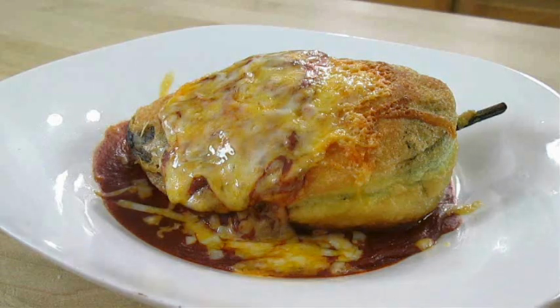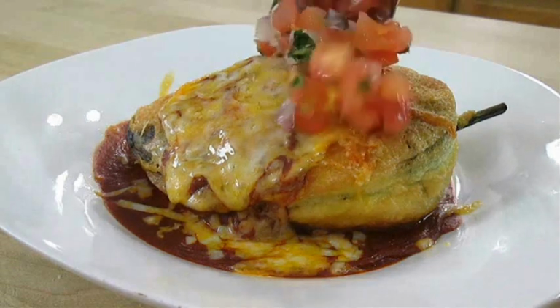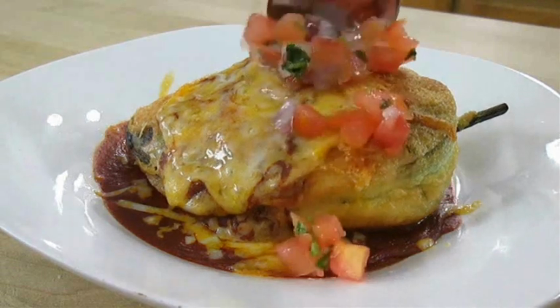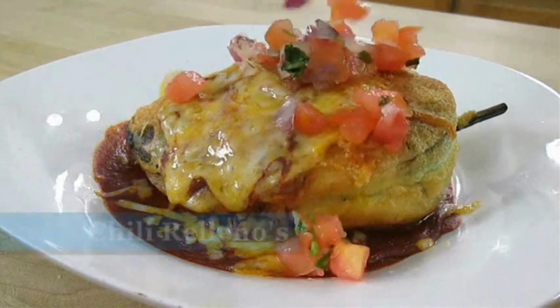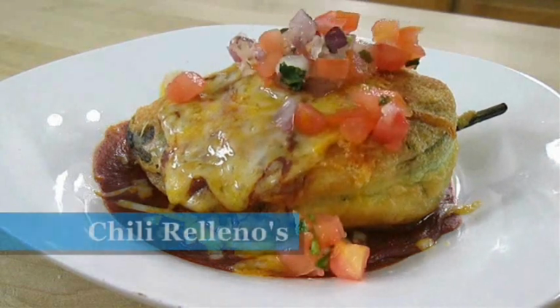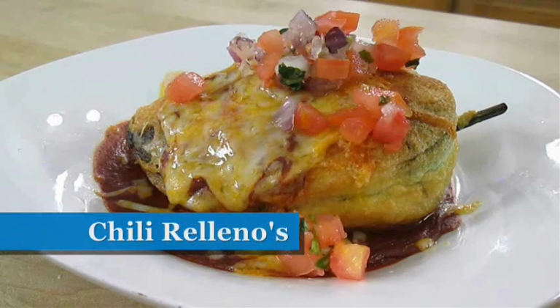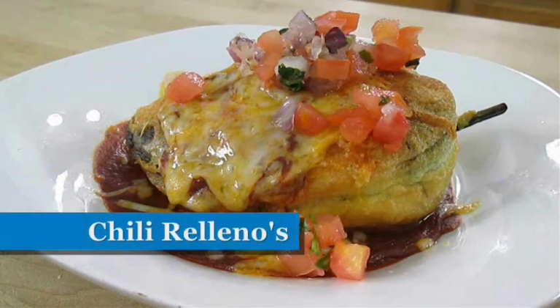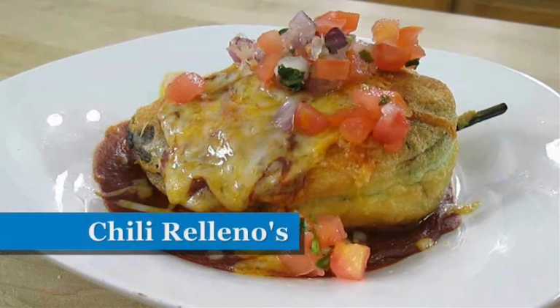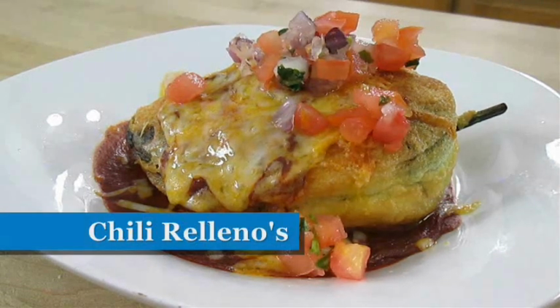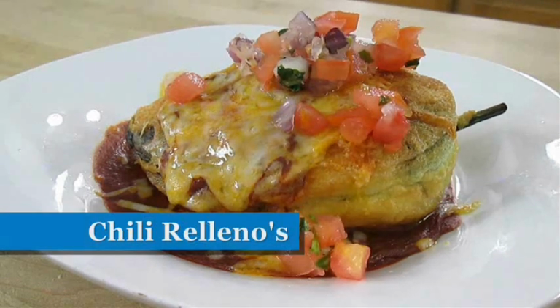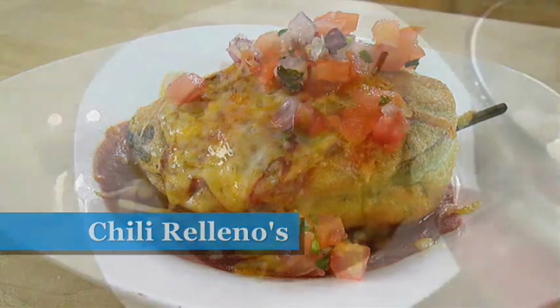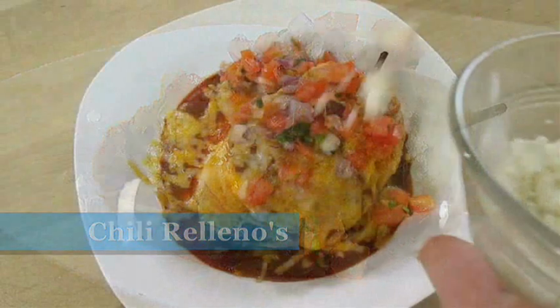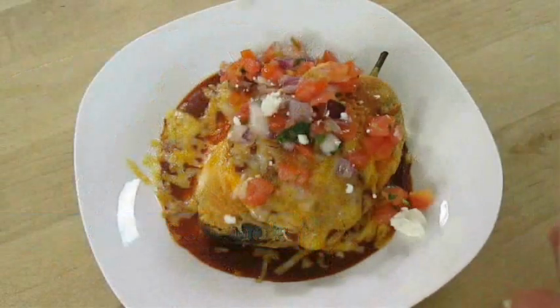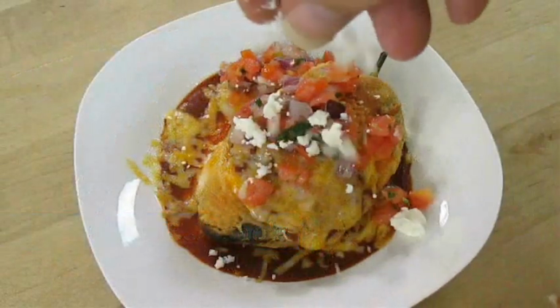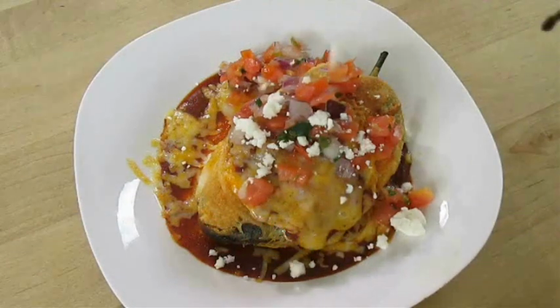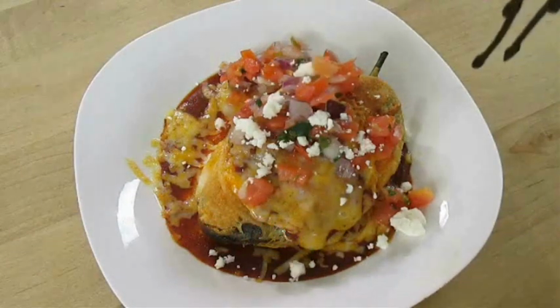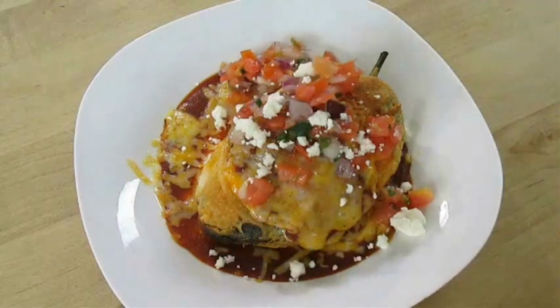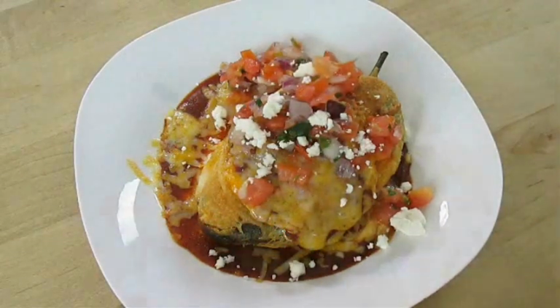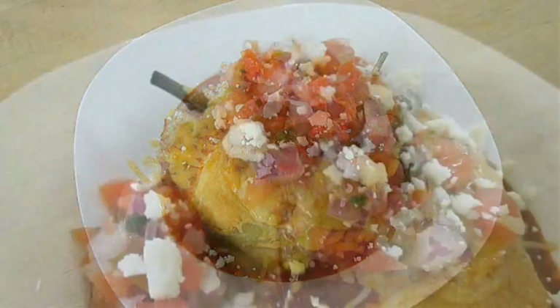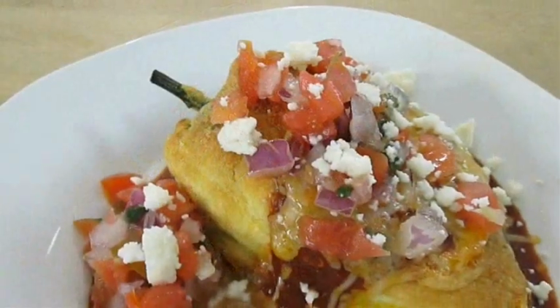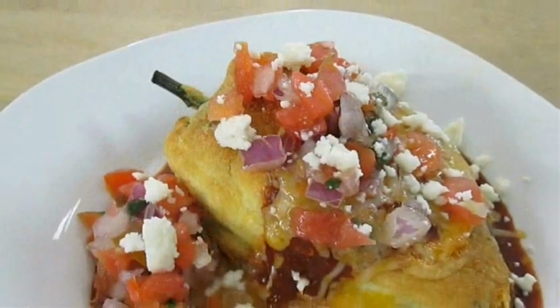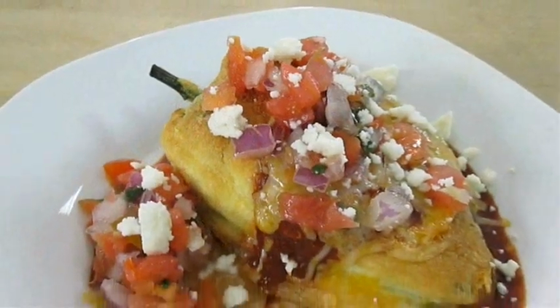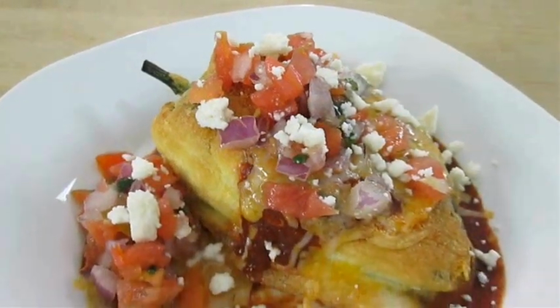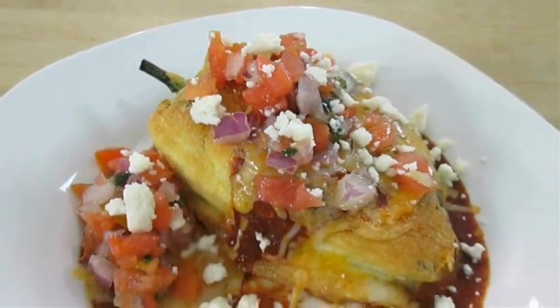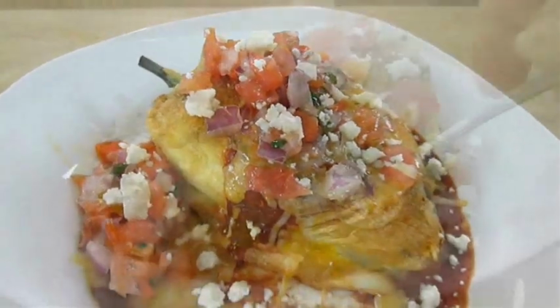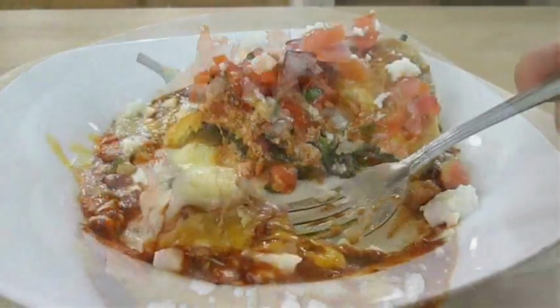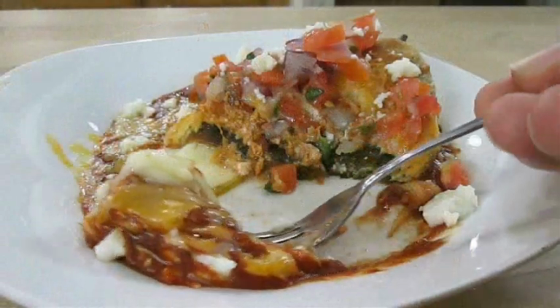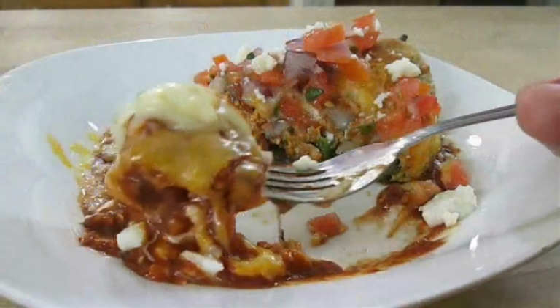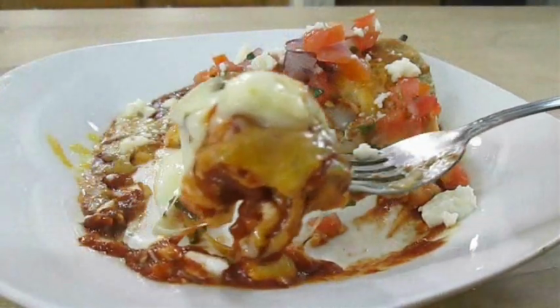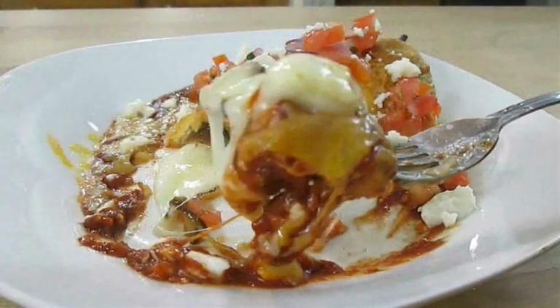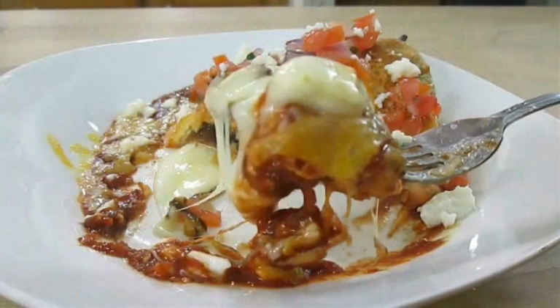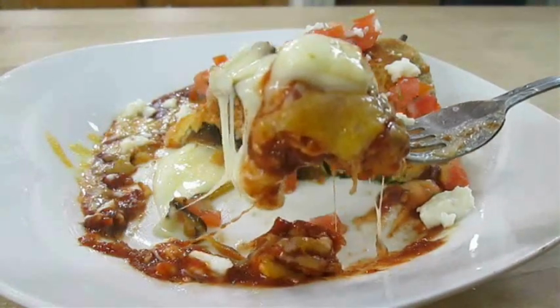Today we're making chile rellenos, so if you're a fan of Mexican food and you like battered and fried peppers filled with cheese, stay tuned because this recipe is up next.